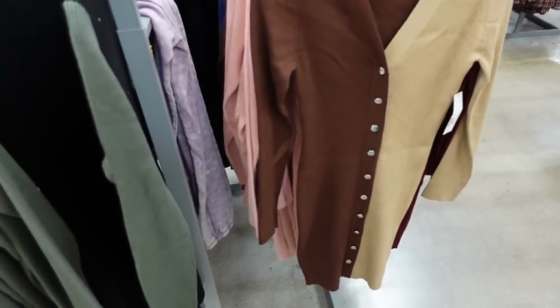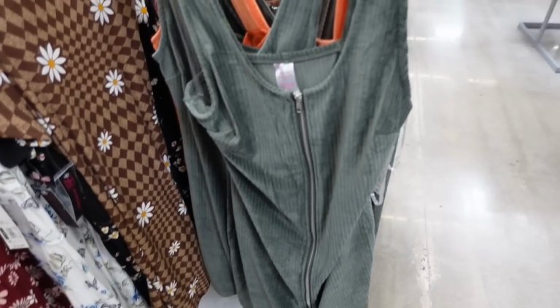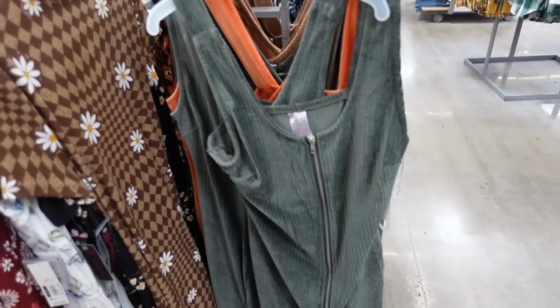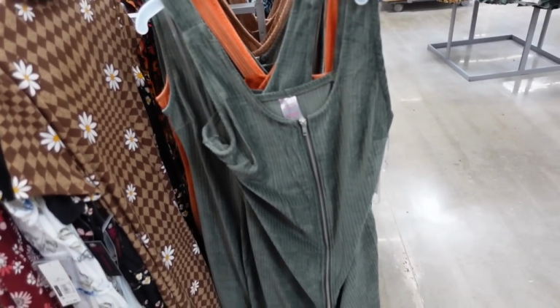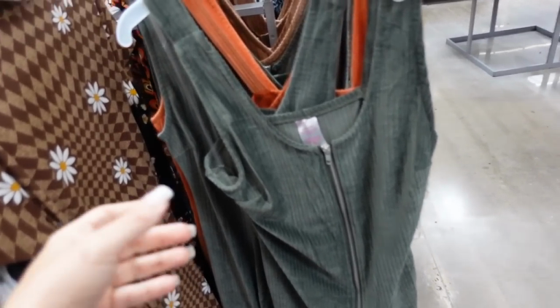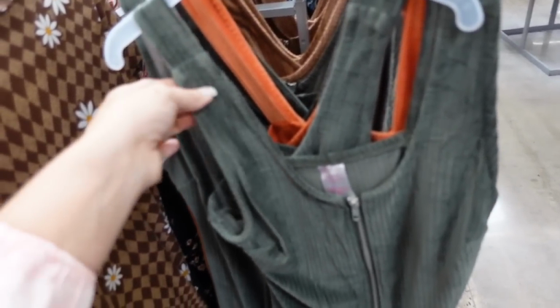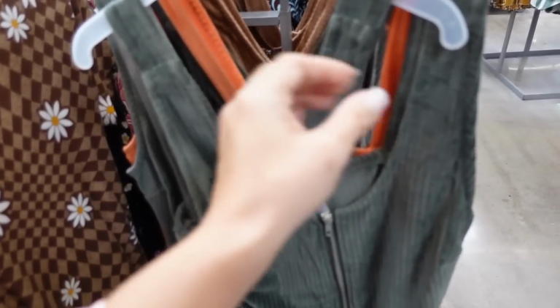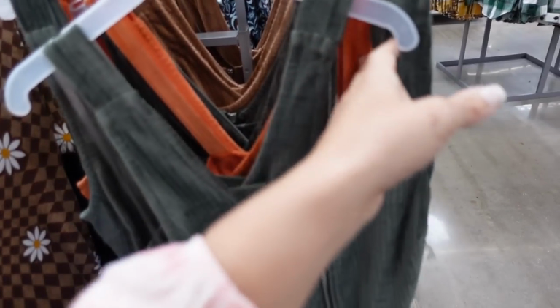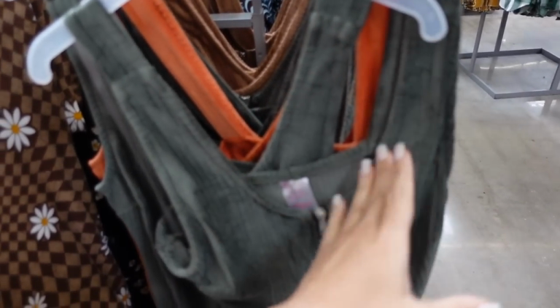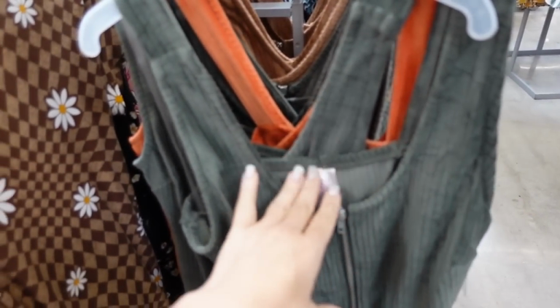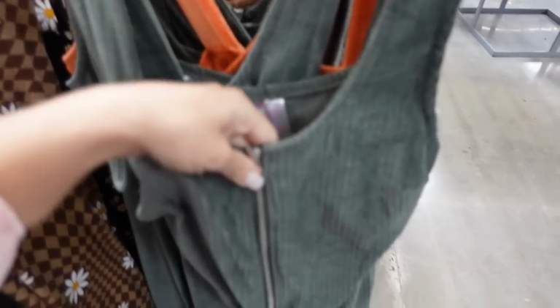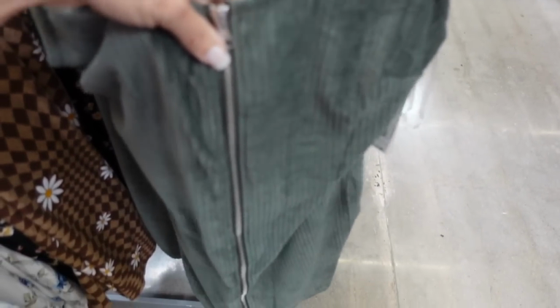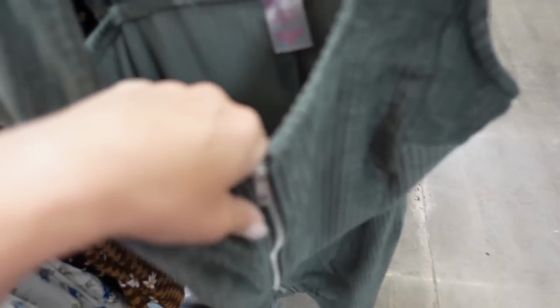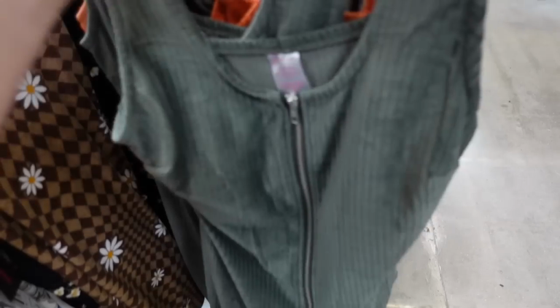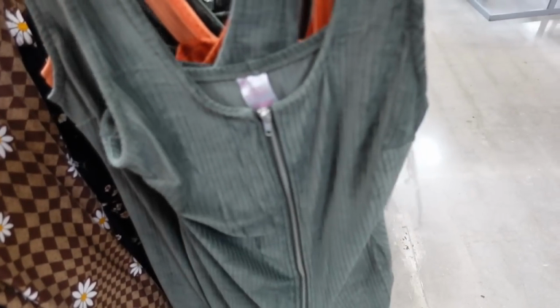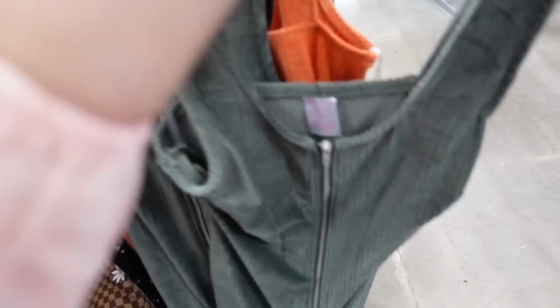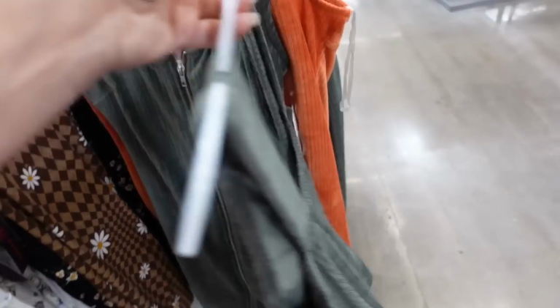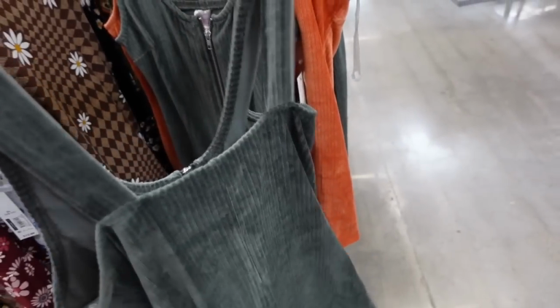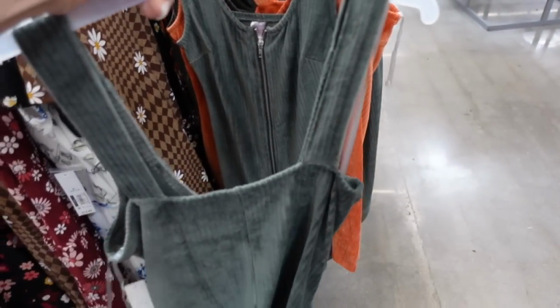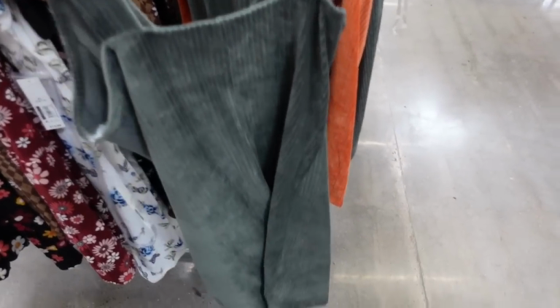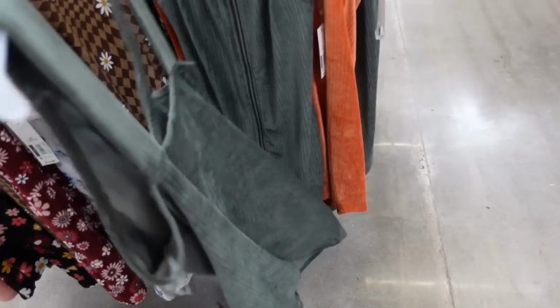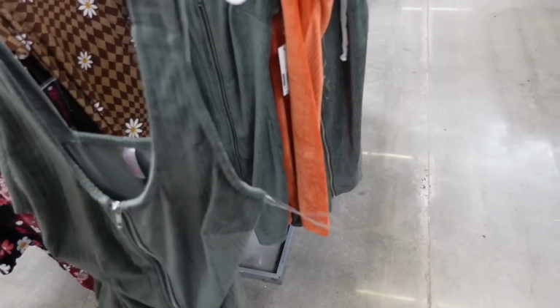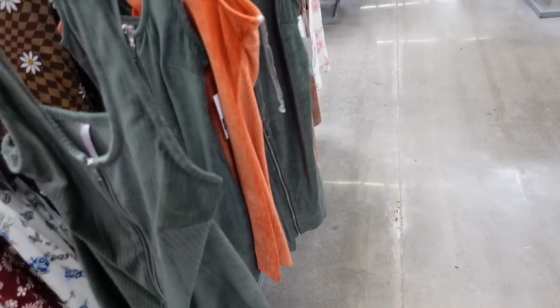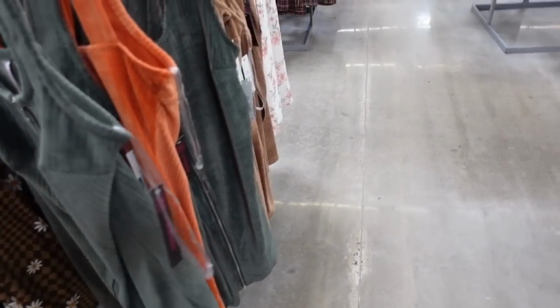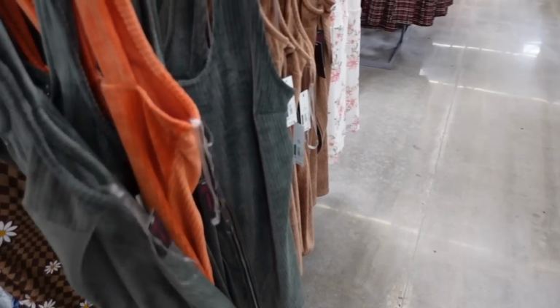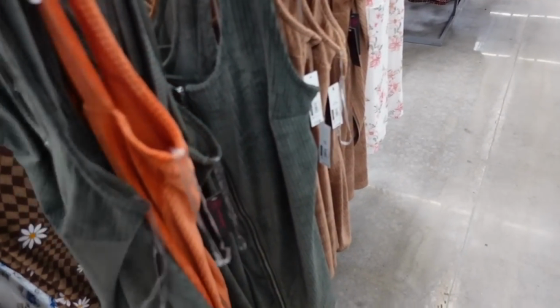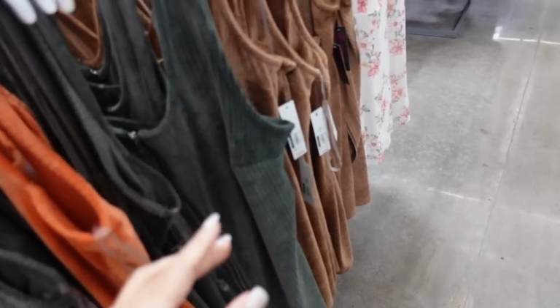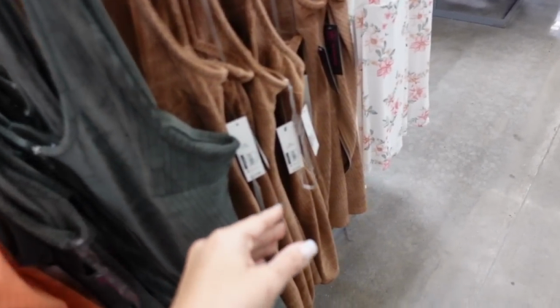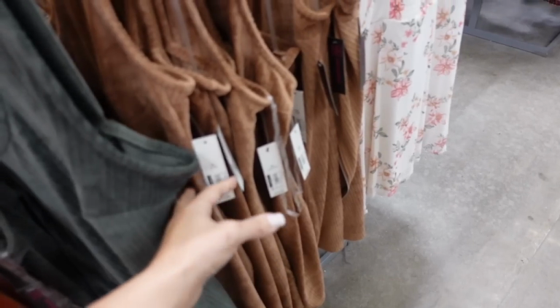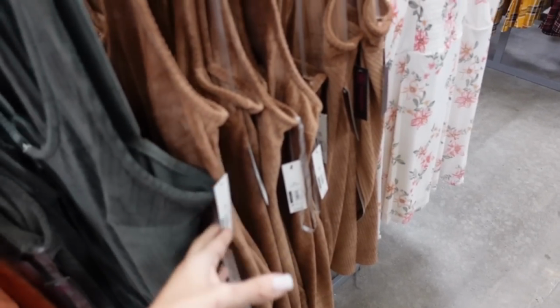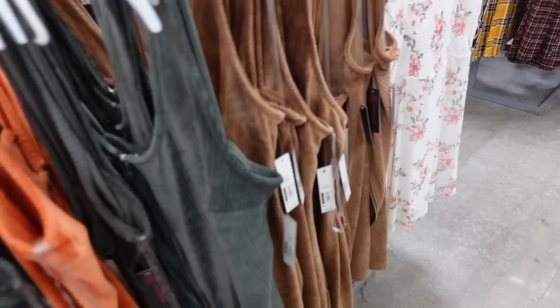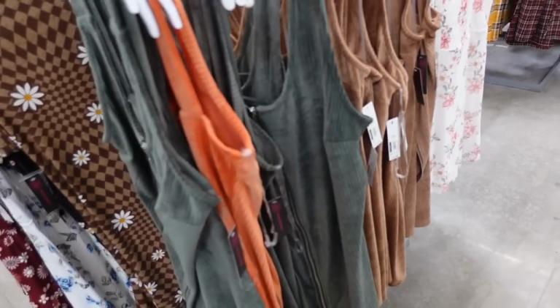New colors in the corduroy dresses from No Boundaries. These have thicker straps, a scoop neckline, zip all the way, nice and stretchy, and a squared back. In olive, orange, and brown. They're $12.98.